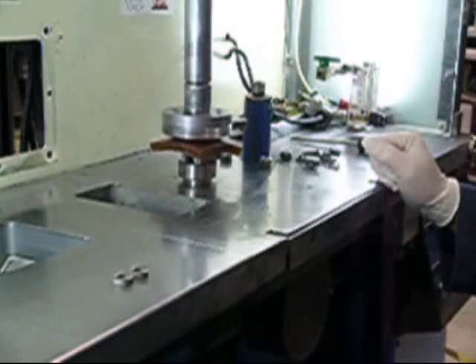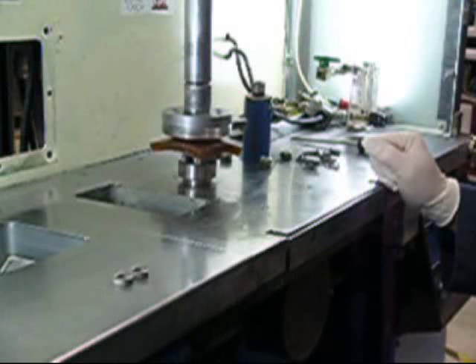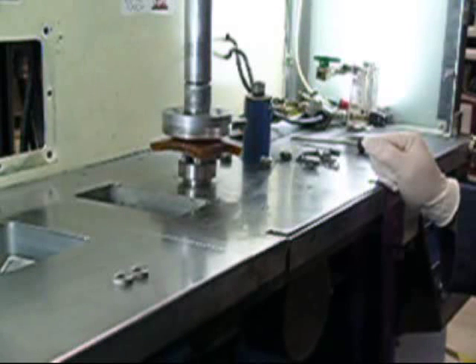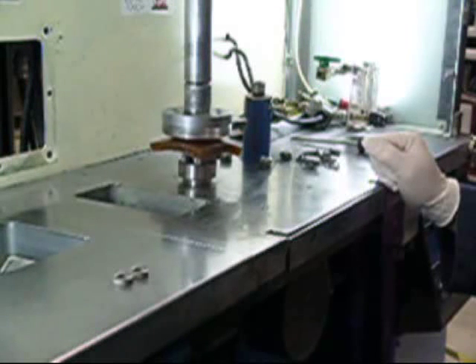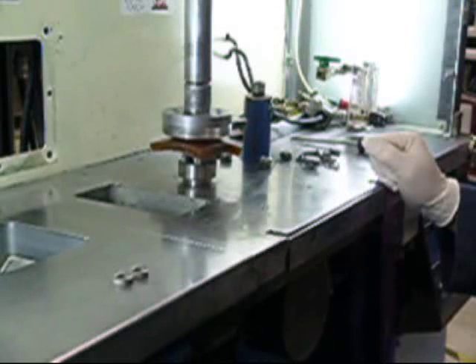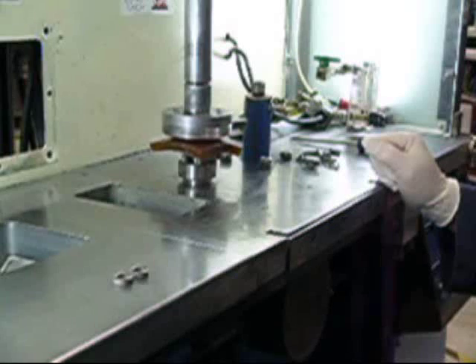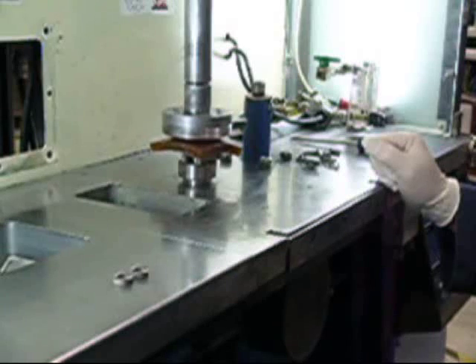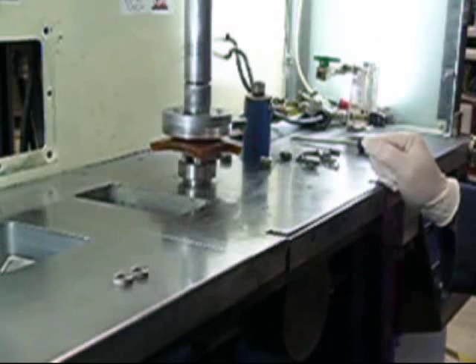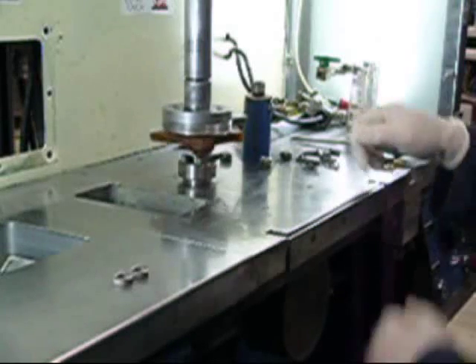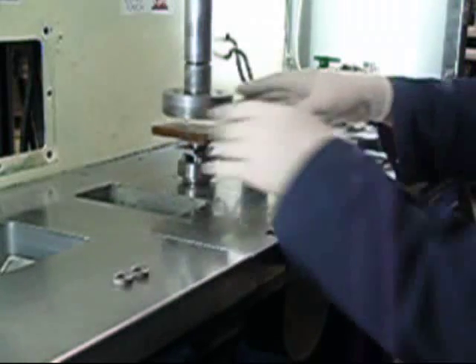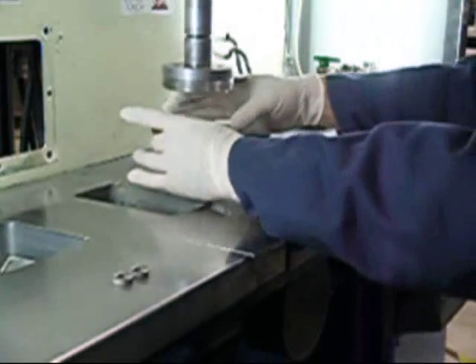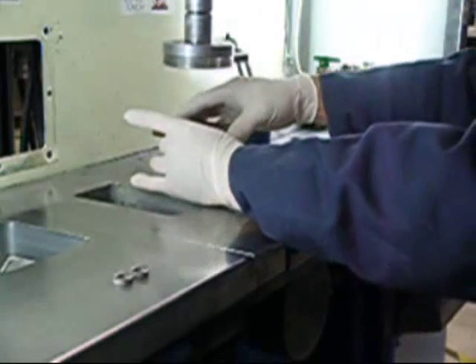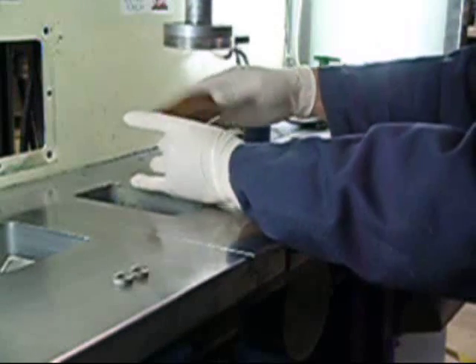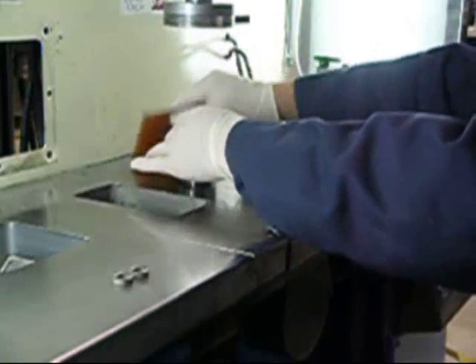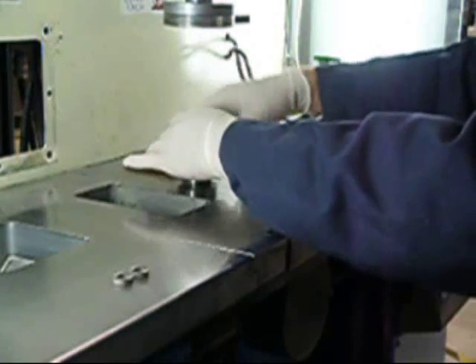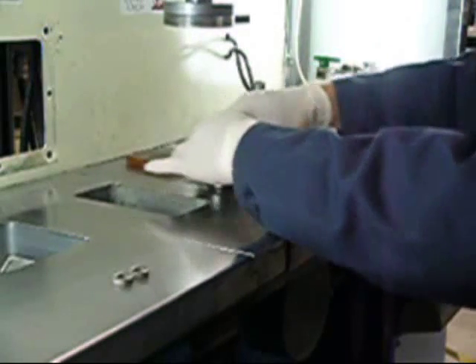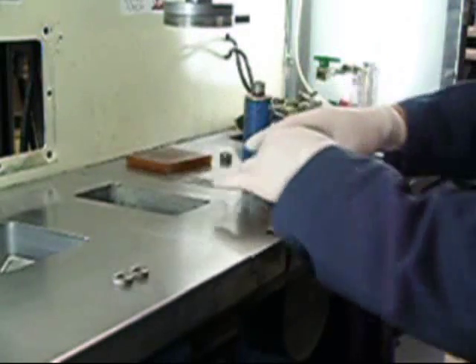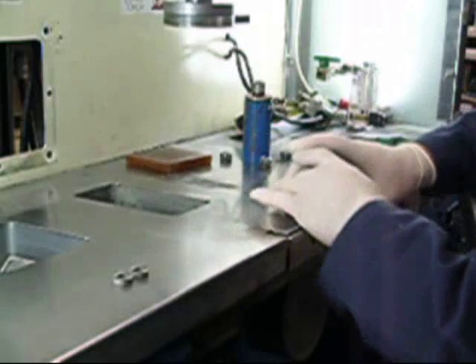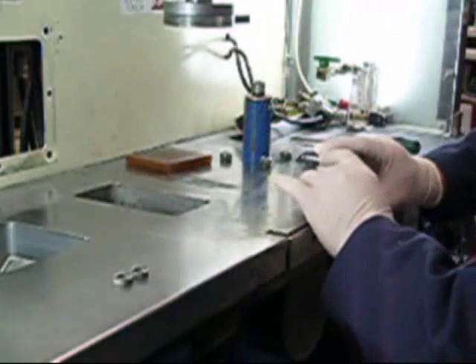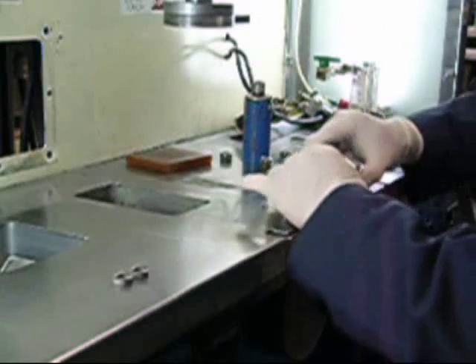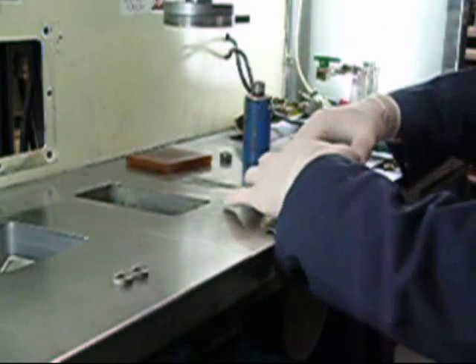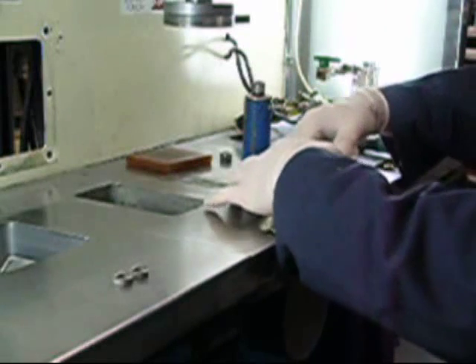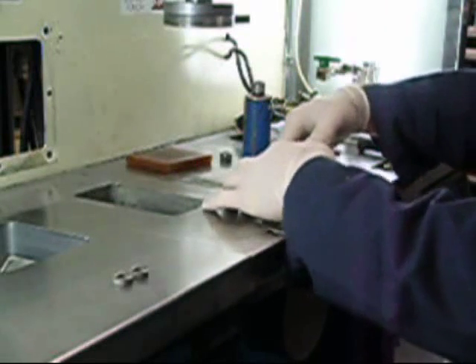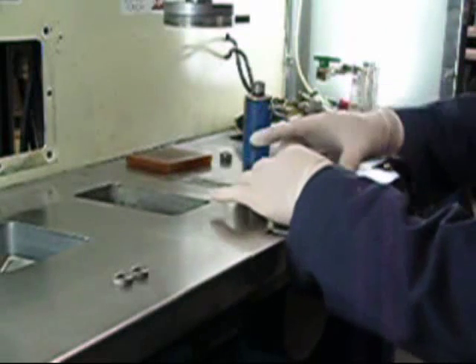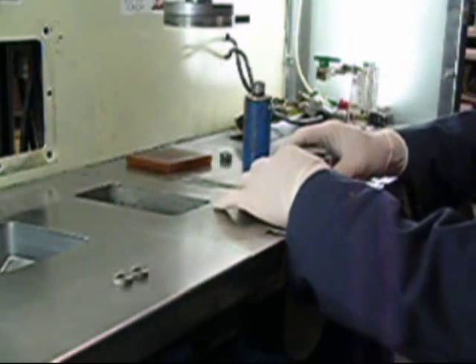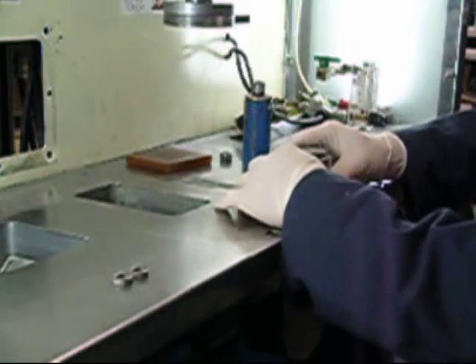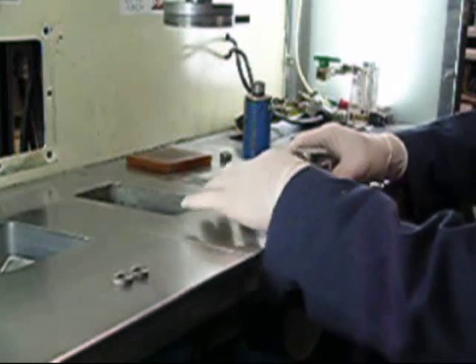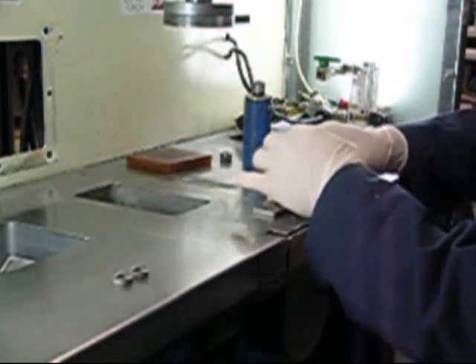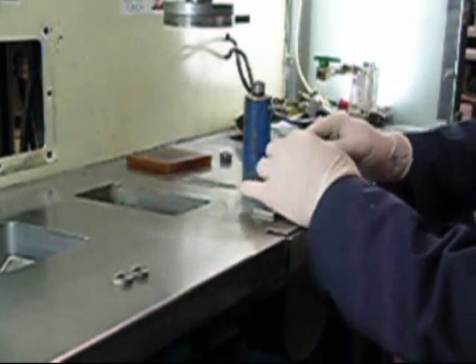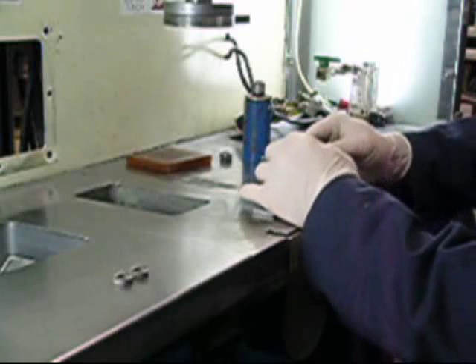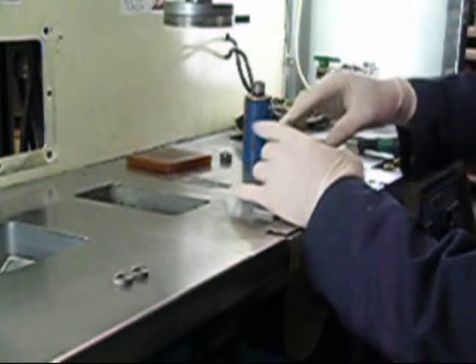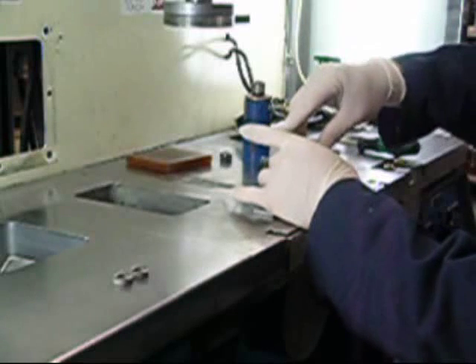Powder injection molding is usually done using large, expensive automated molds. Here, the operator opens the mold manually to eject the part and reassembles it before injecting again. The cycle time is around 1 minute.